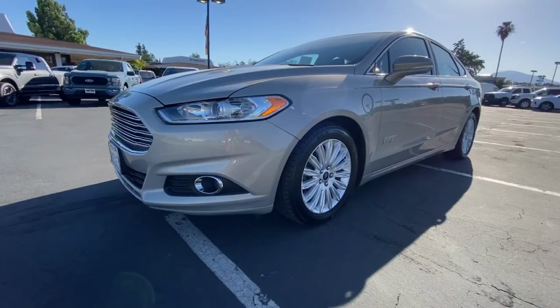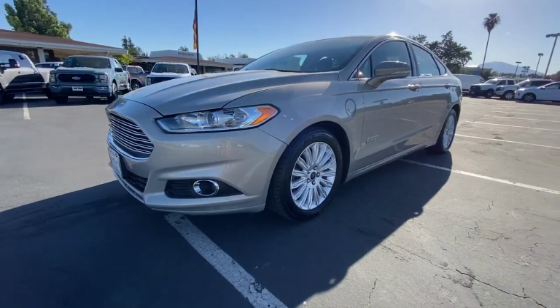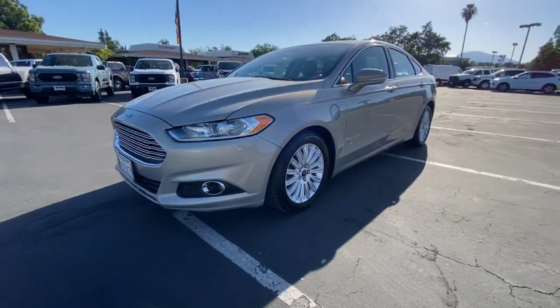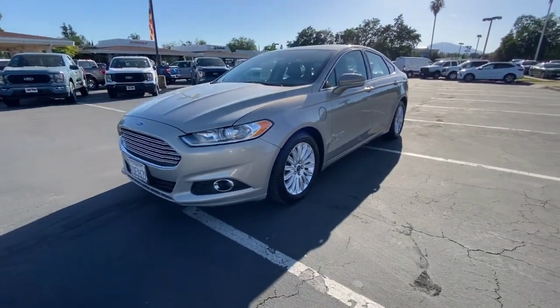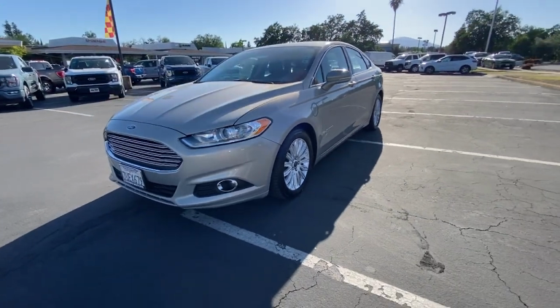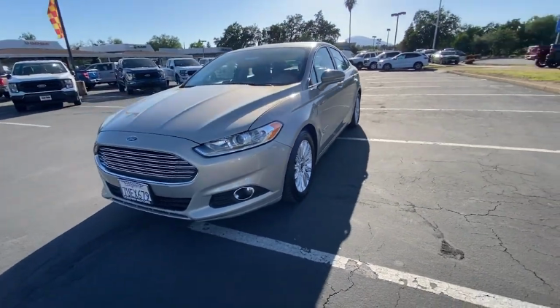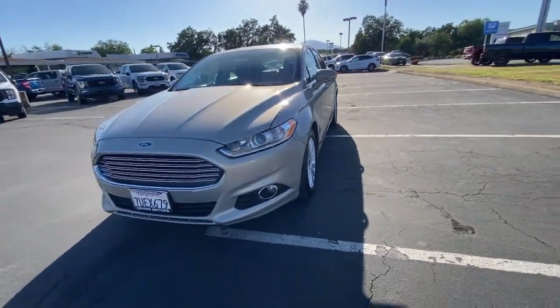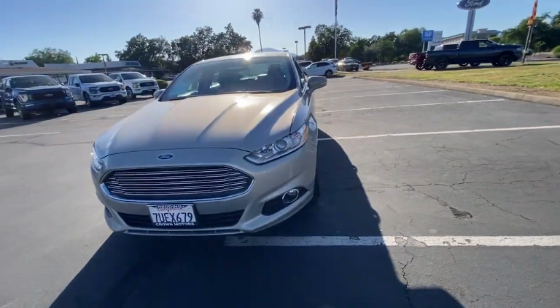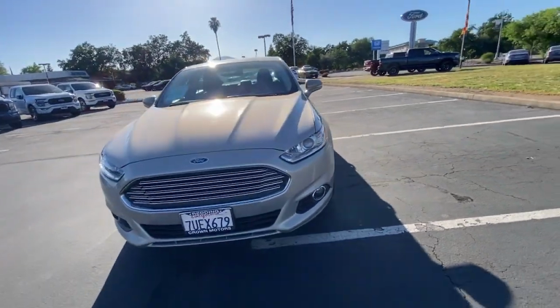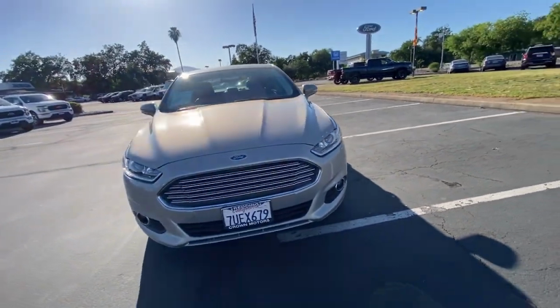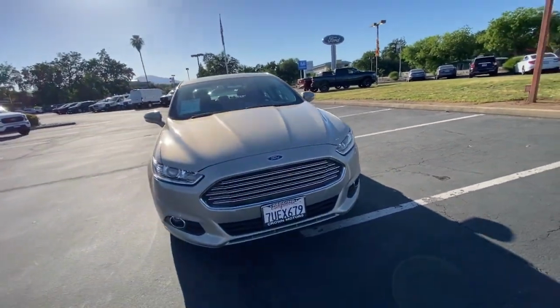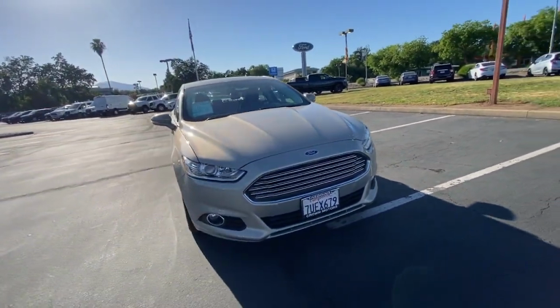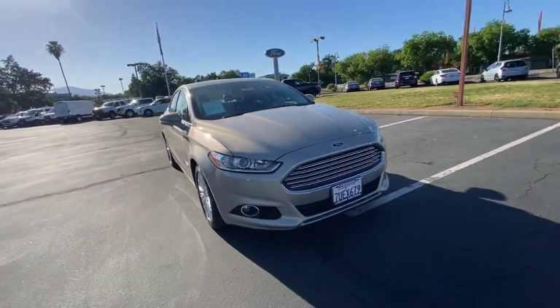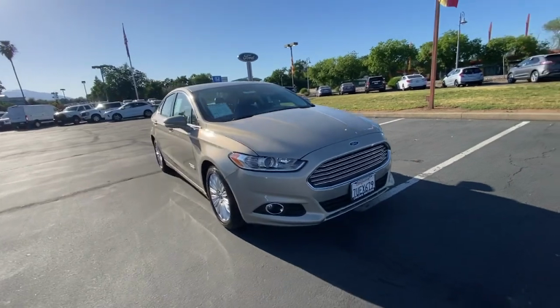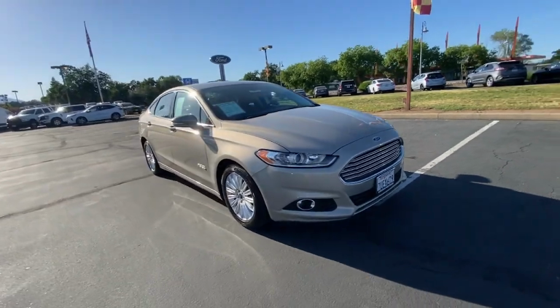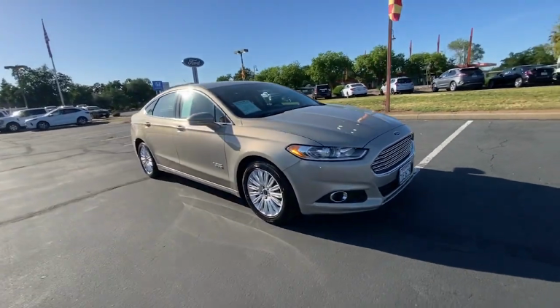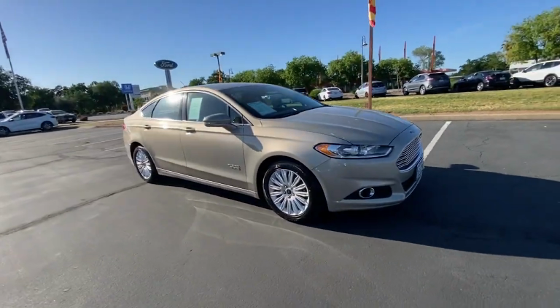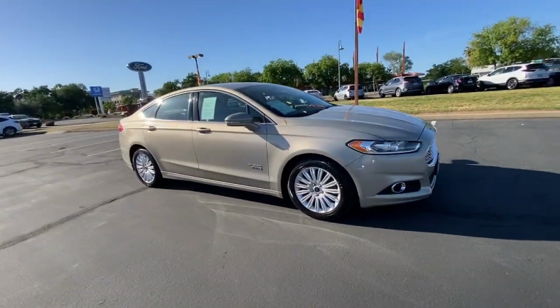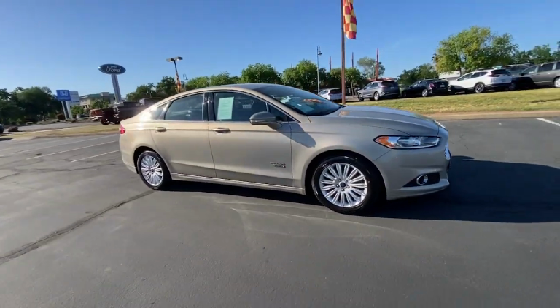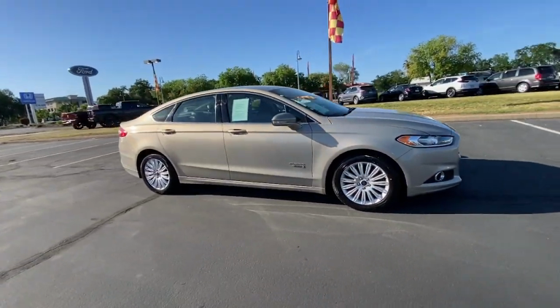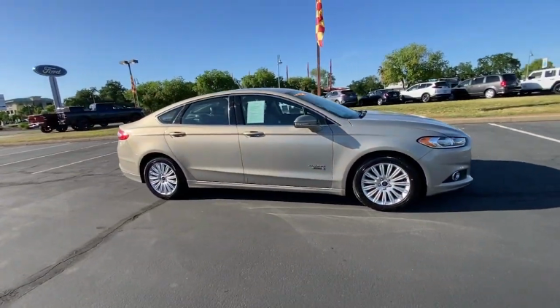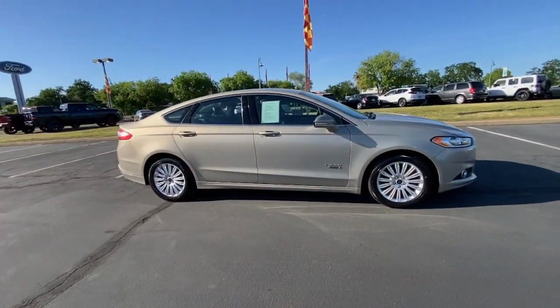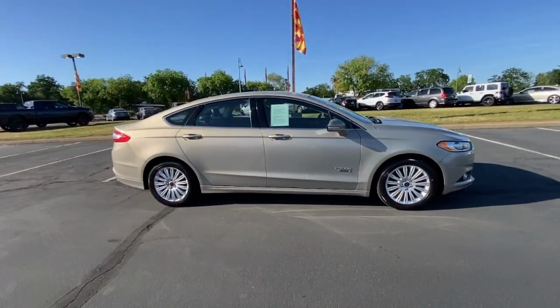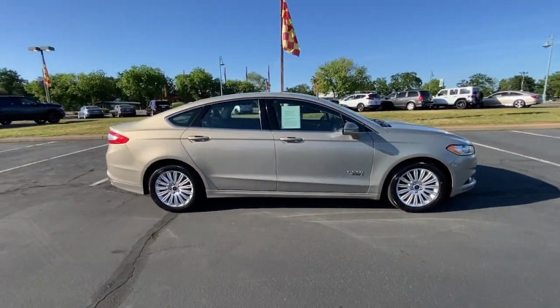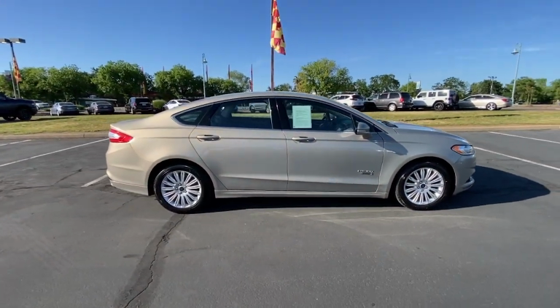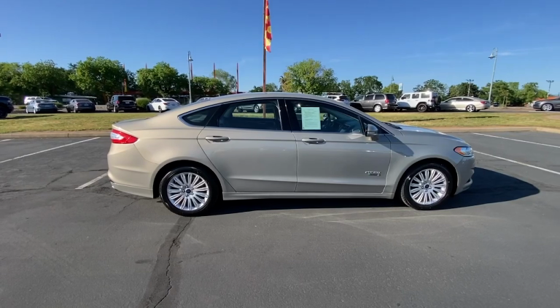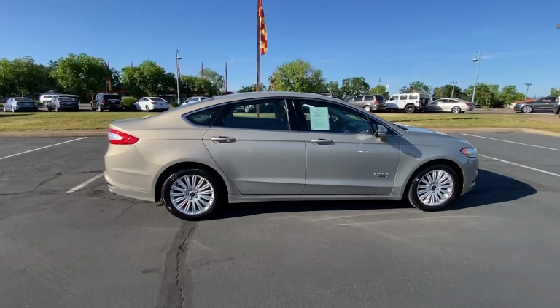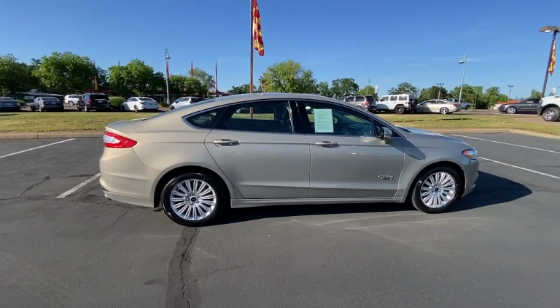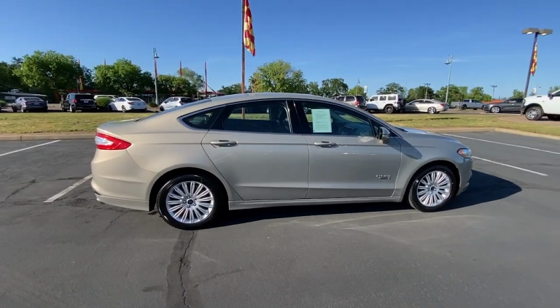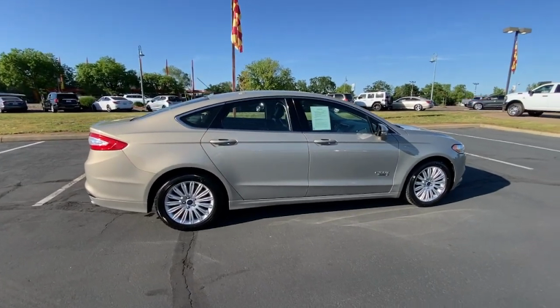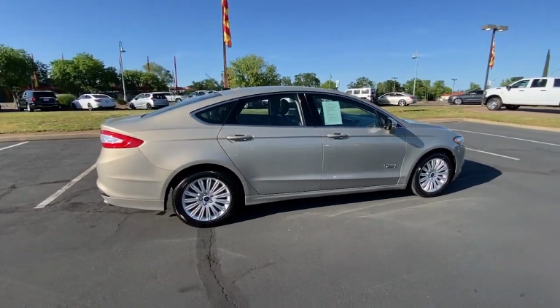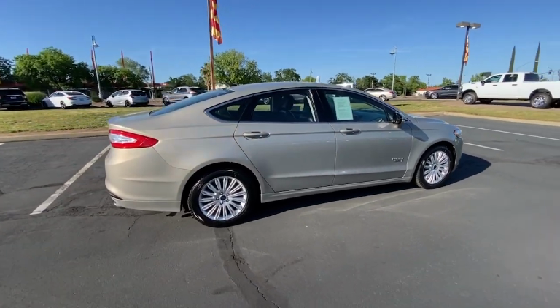Can you see yourself in the 2016 Ford Fusion? This vehicle is an outstanding buy with fewer than 80,000 miles on the odometer. Take a closer look at this comfortable, stylish Fusion.